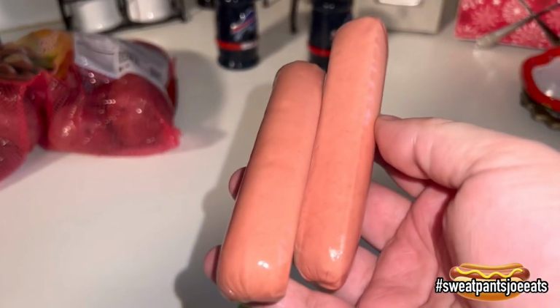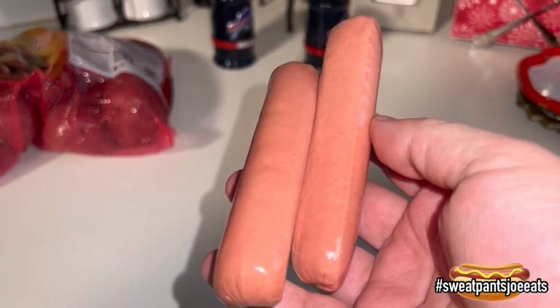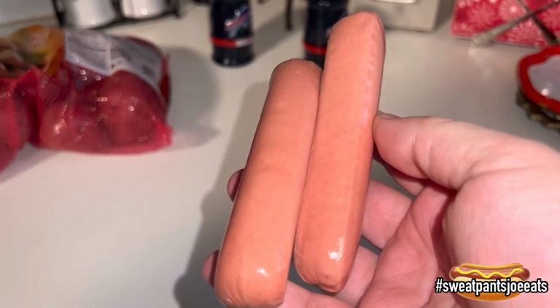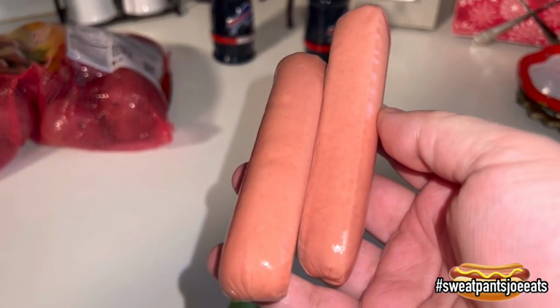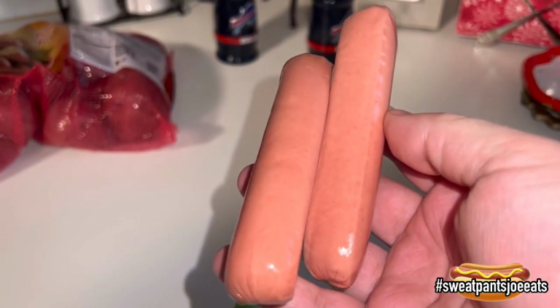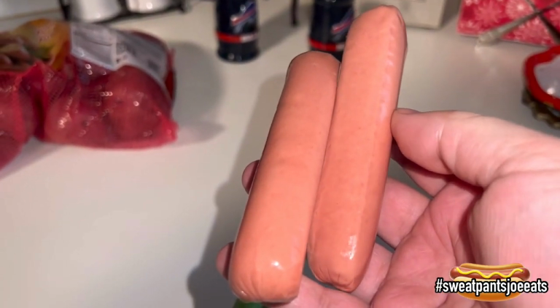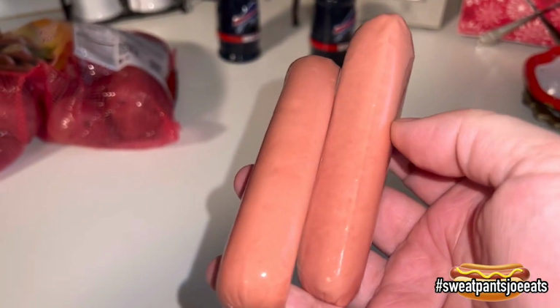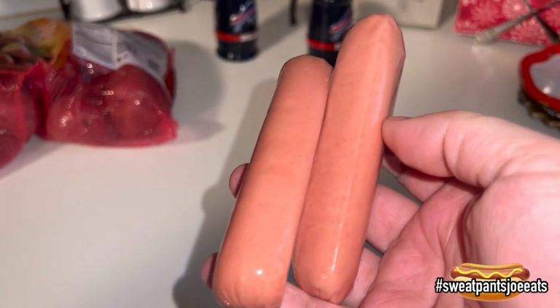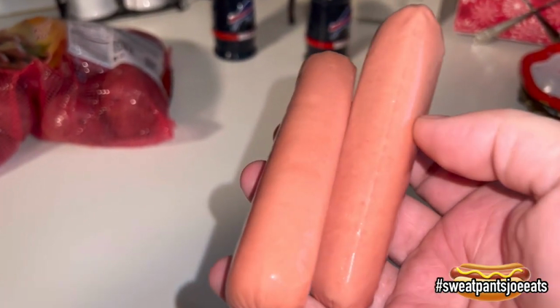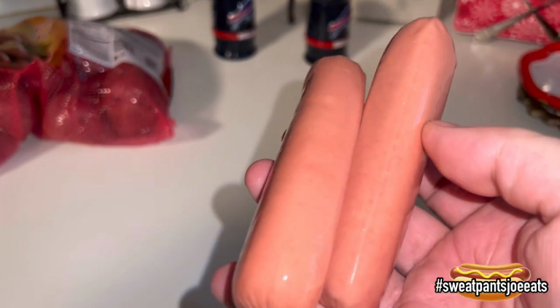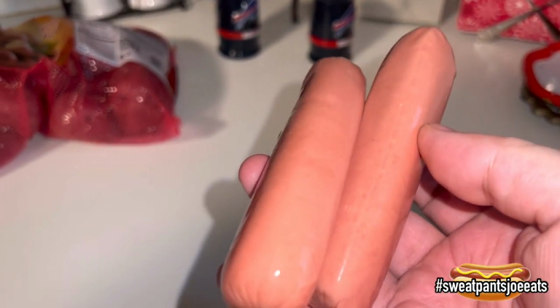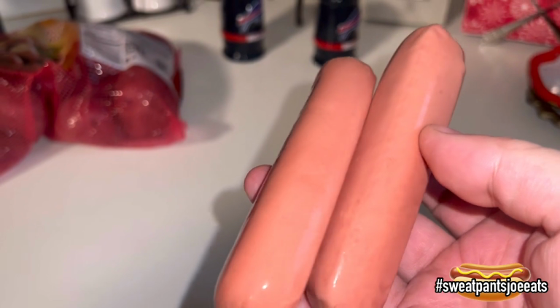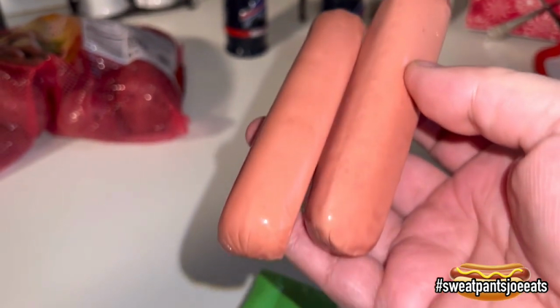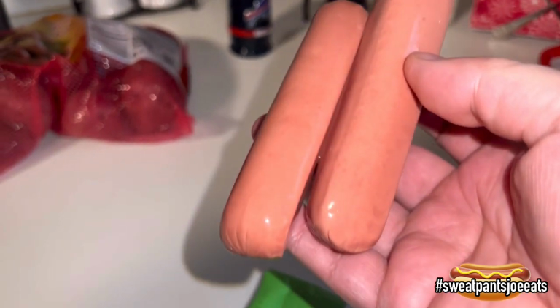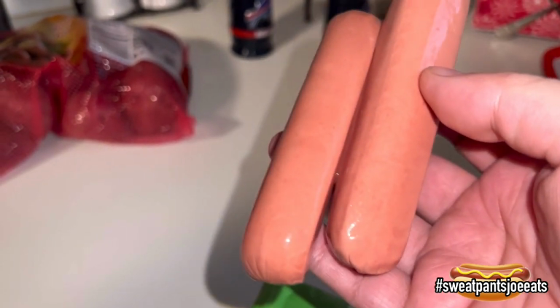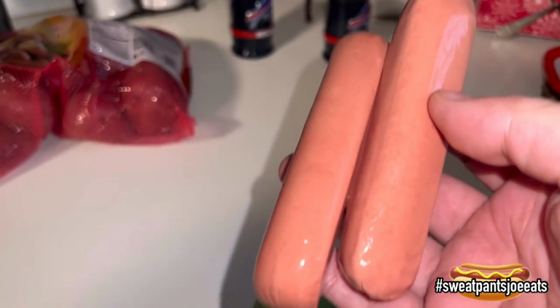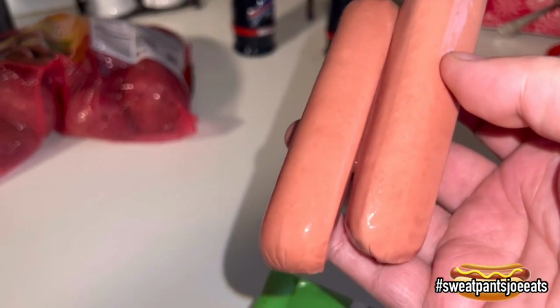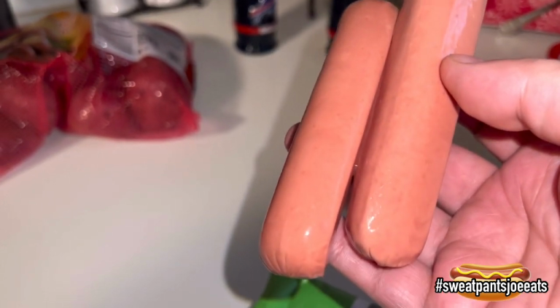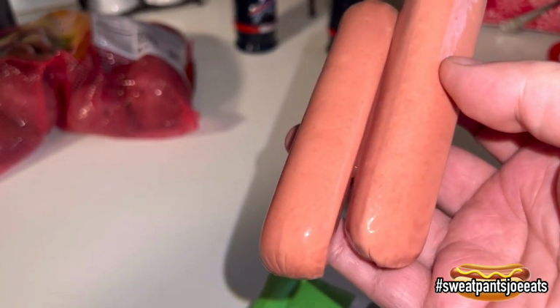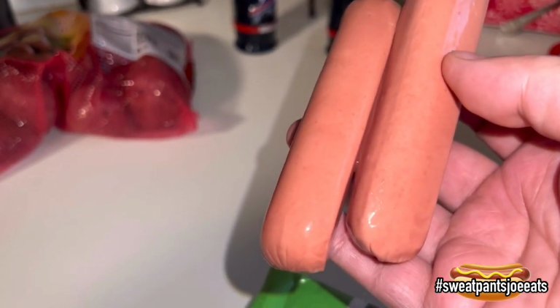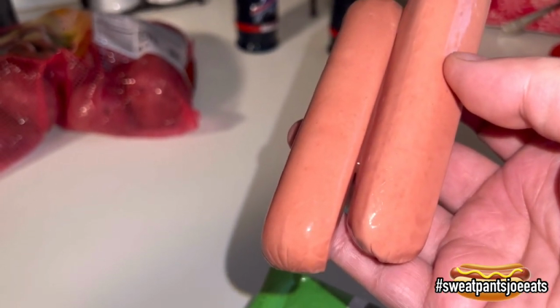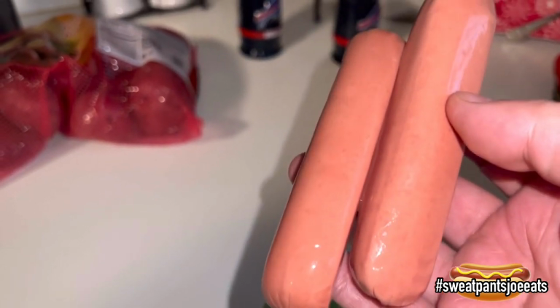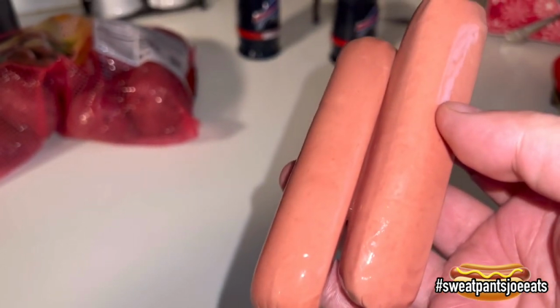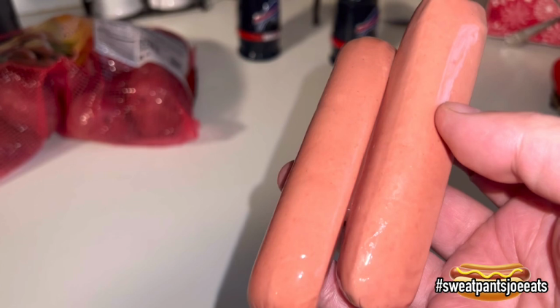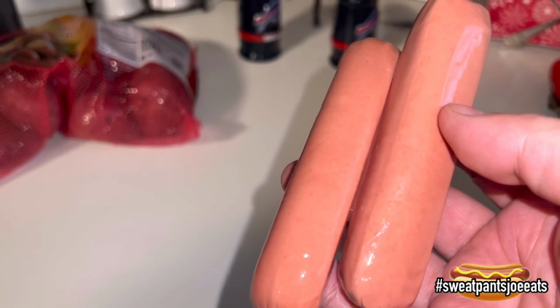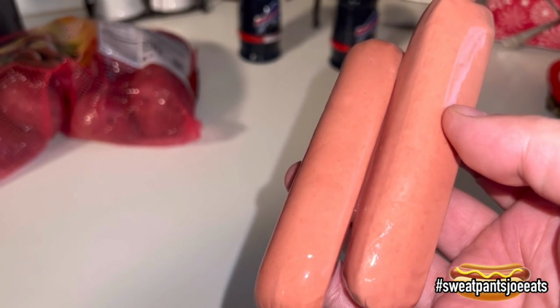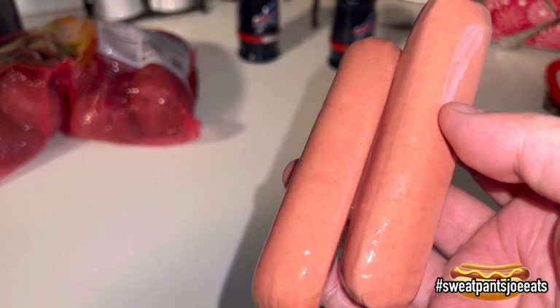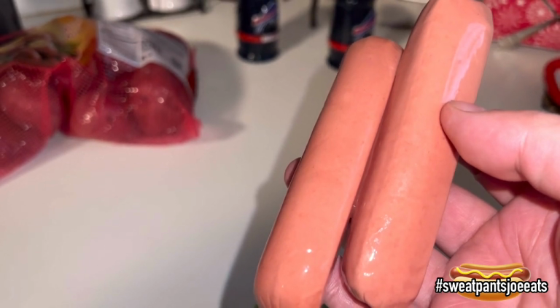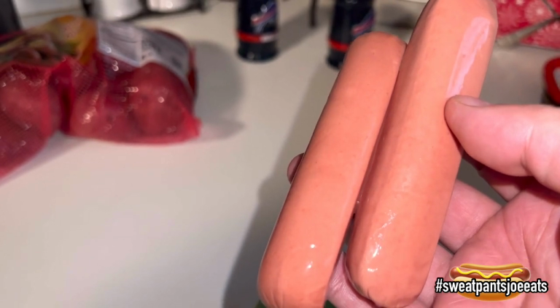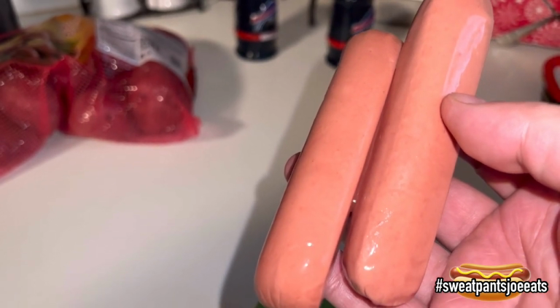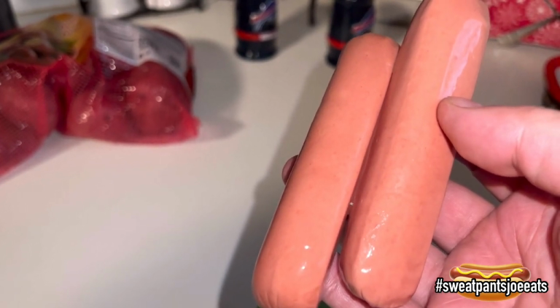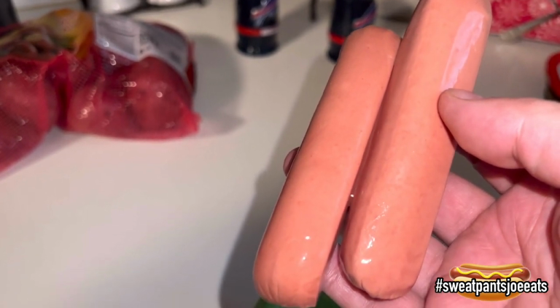The hot dogs are an eight-for-one size hot dog. They're on the smaller side. They actually do not look bun length. Maybe they'll plump up, maybe they'll lengthen — we've seen that before.